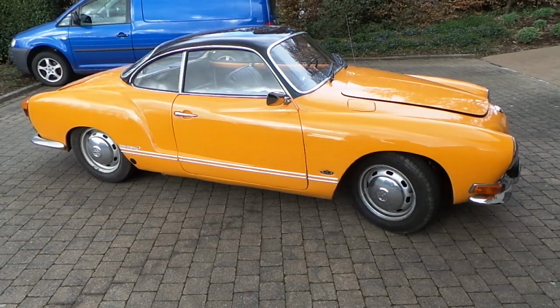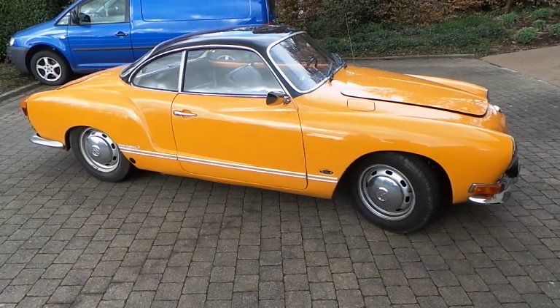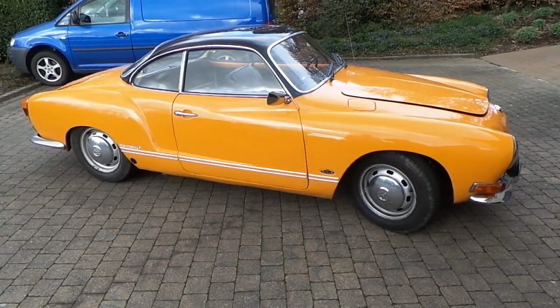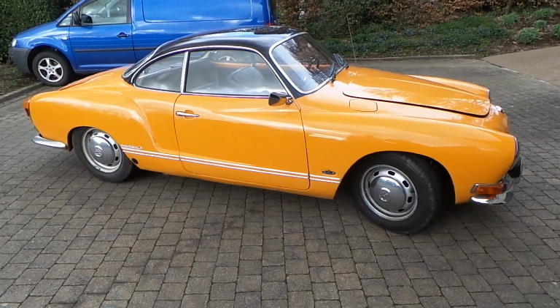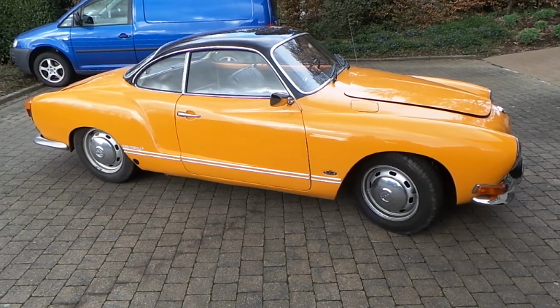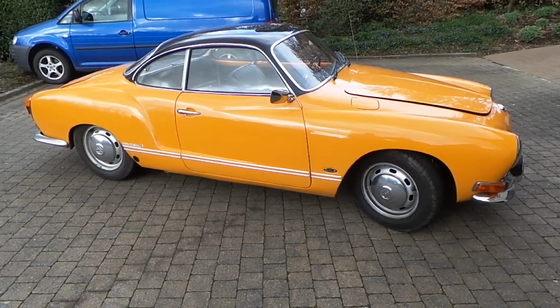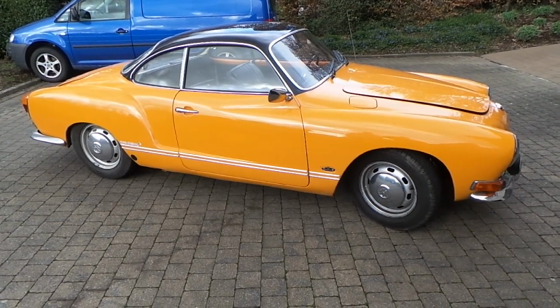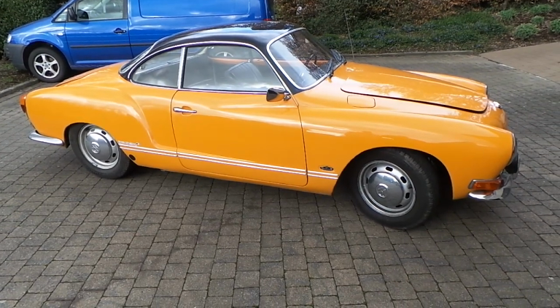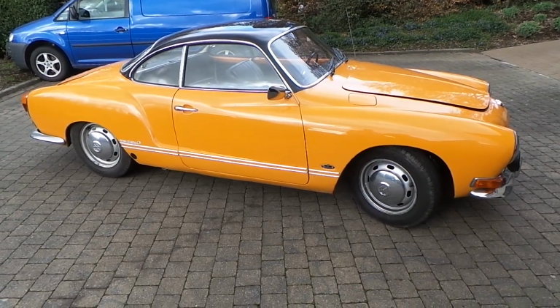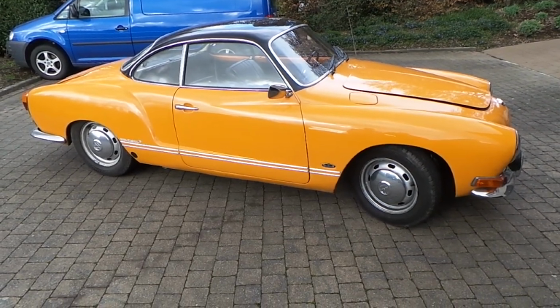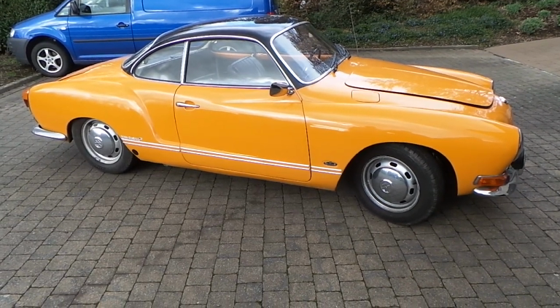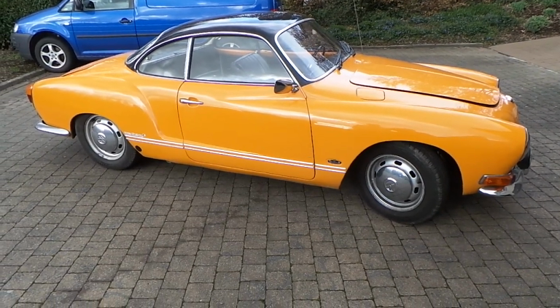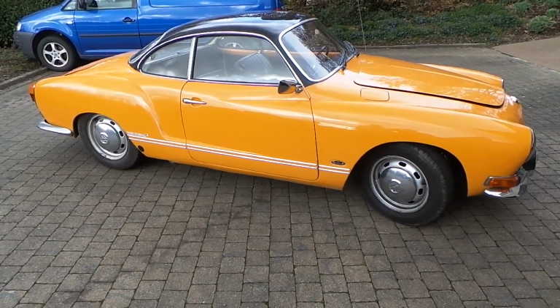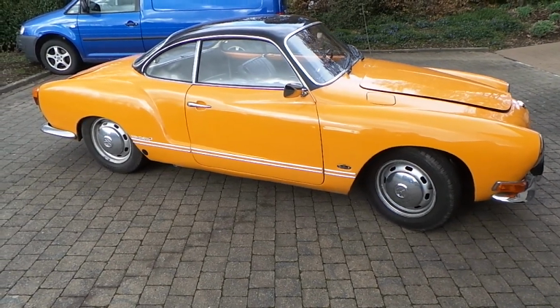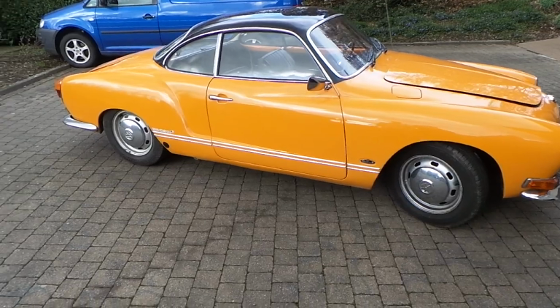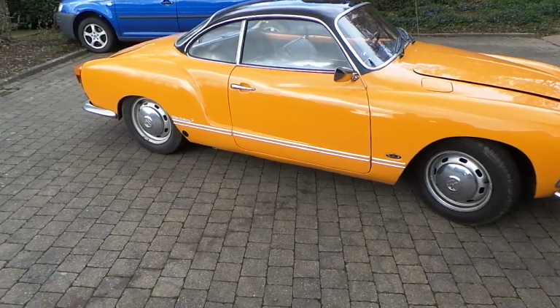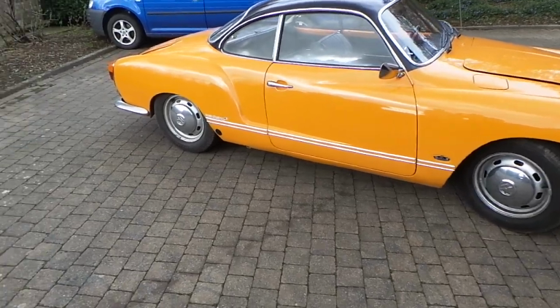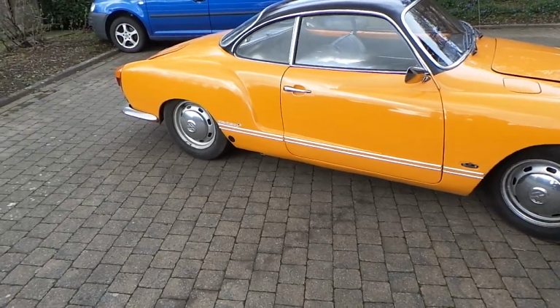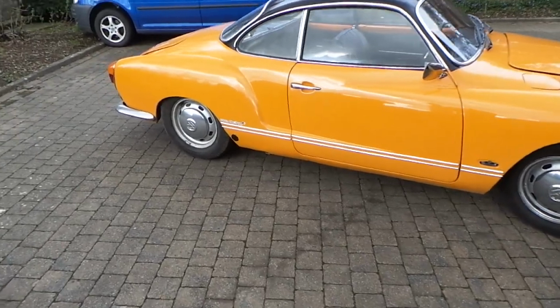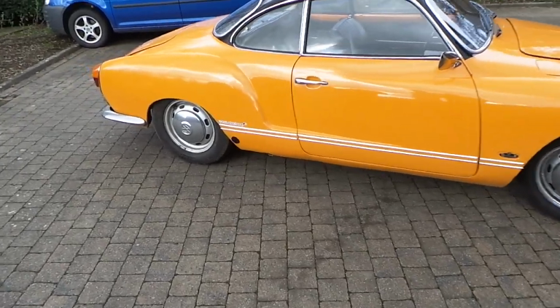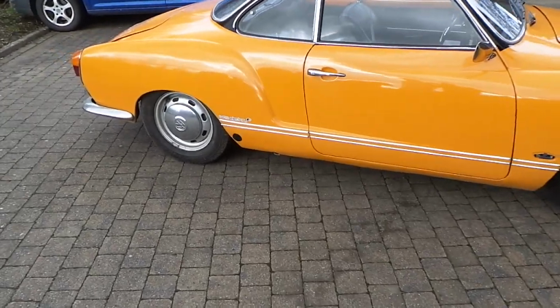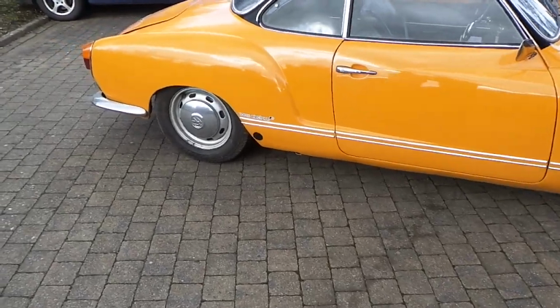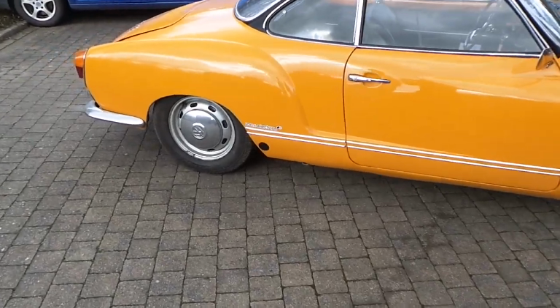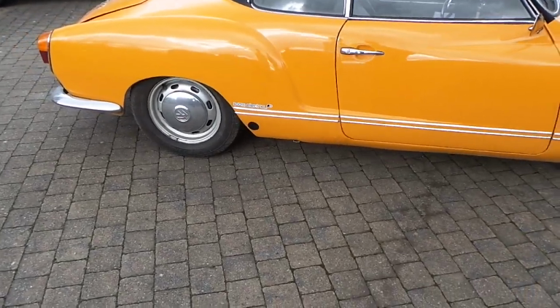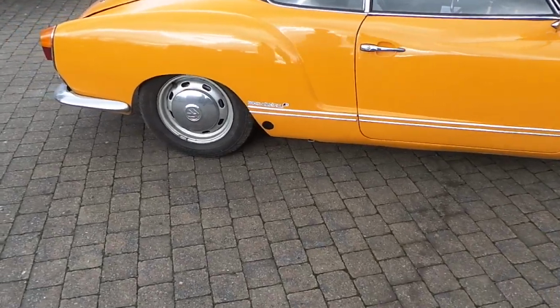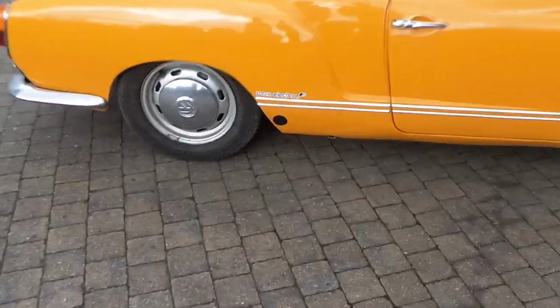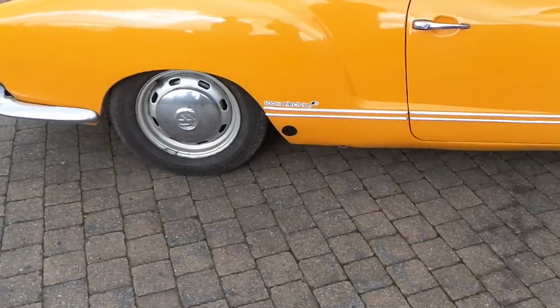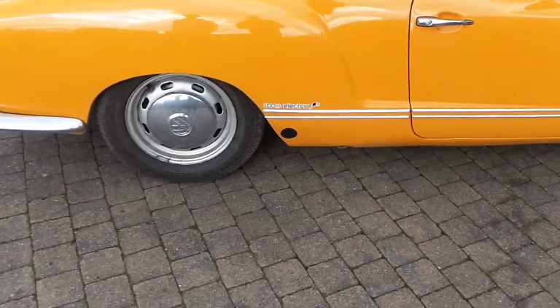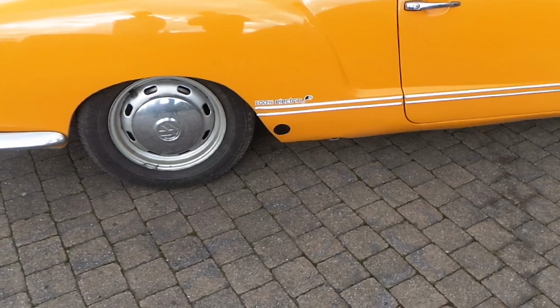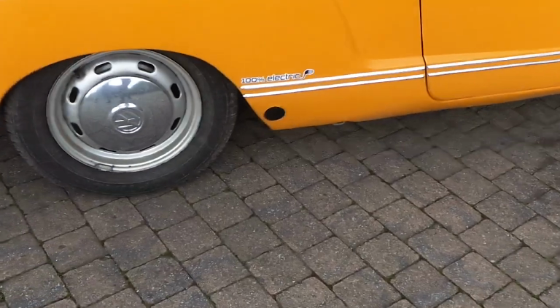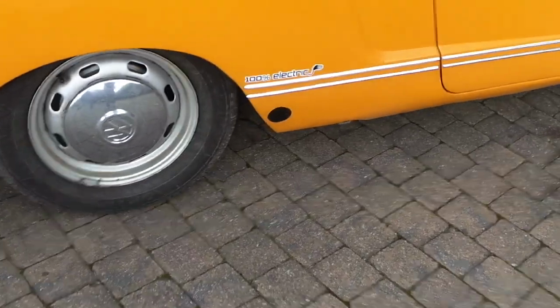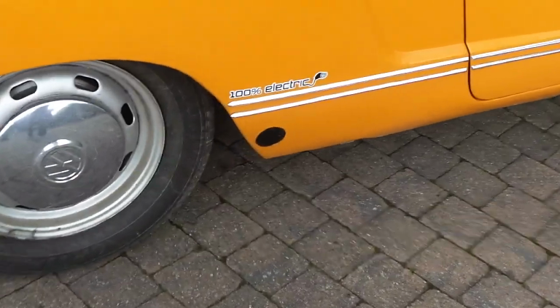Hello everyone, this is our 9070 CARMEN GIA Coupé that we converted into a battery powered vehicle. In this video we will discuss the electrical components involved in this conversion.